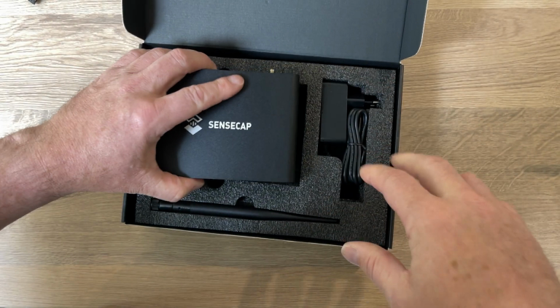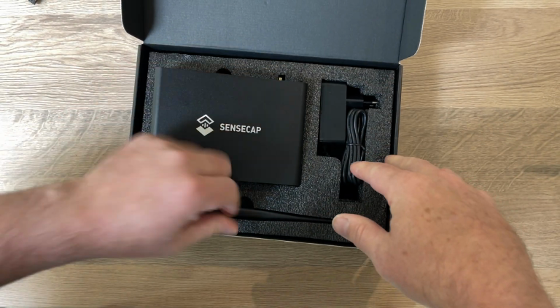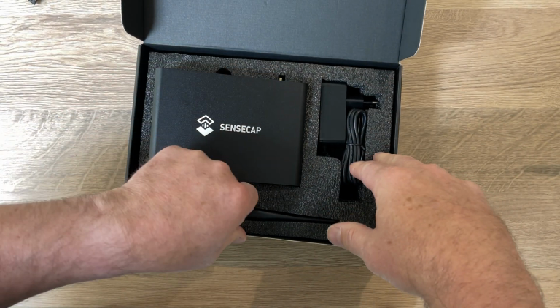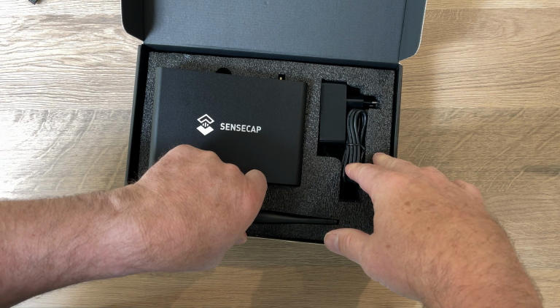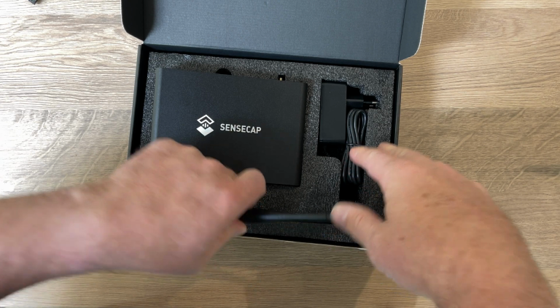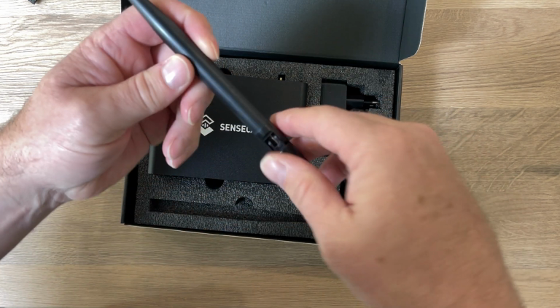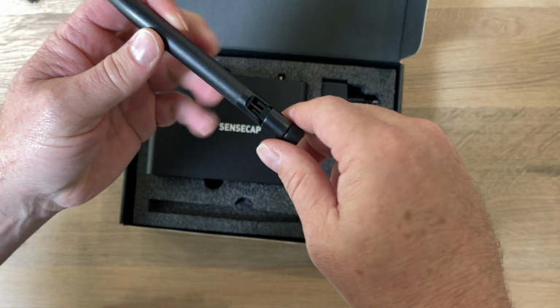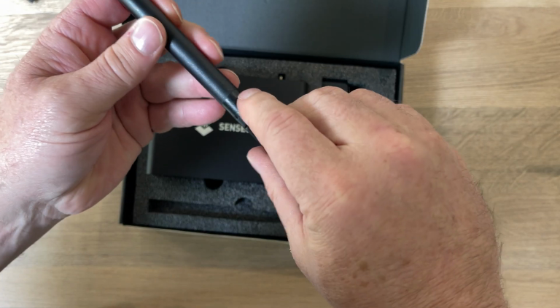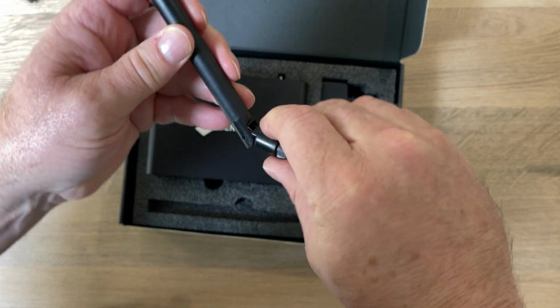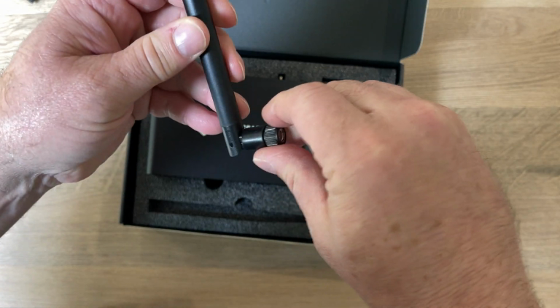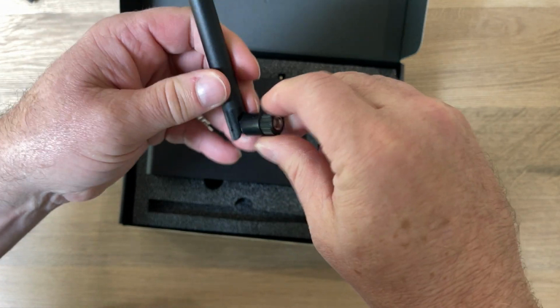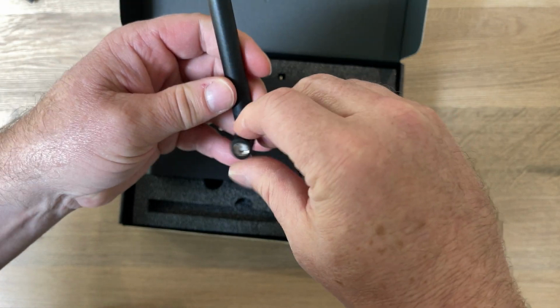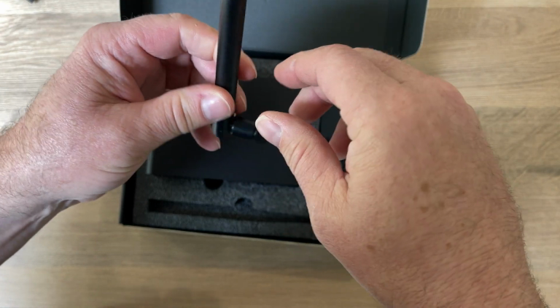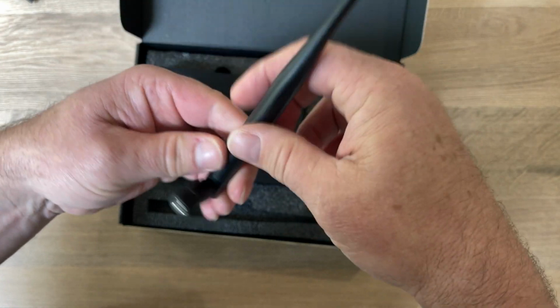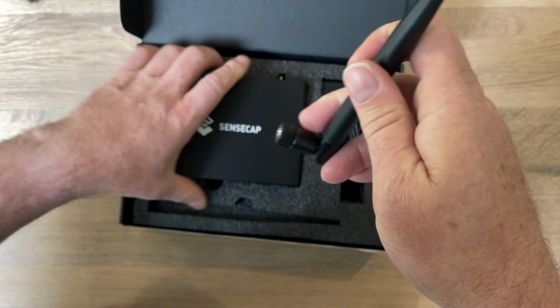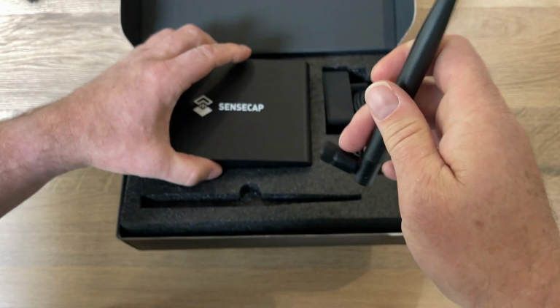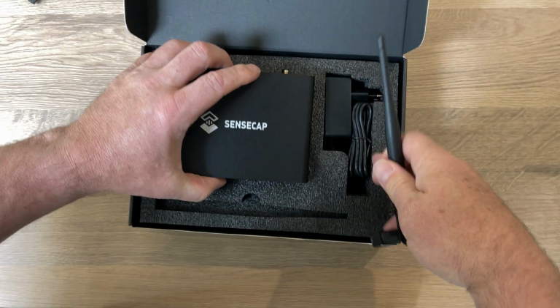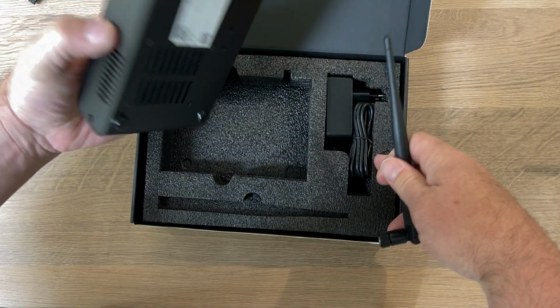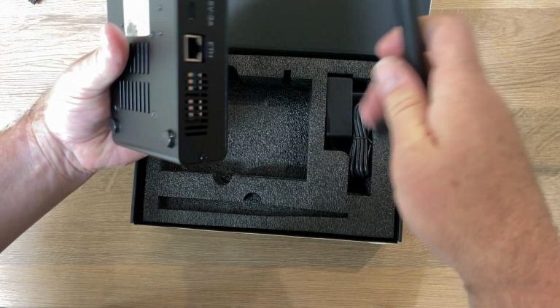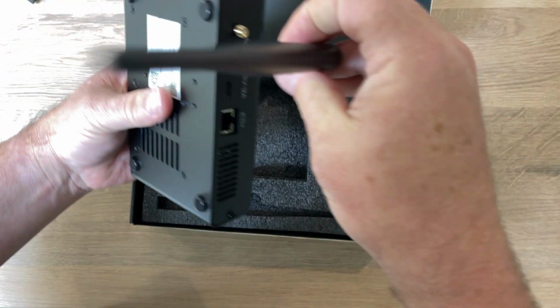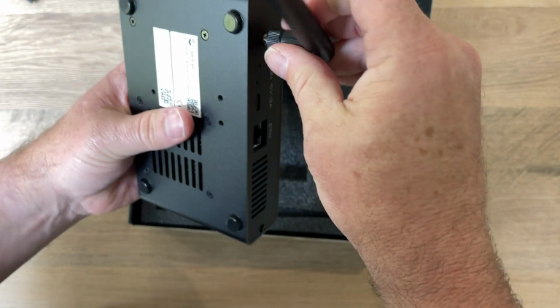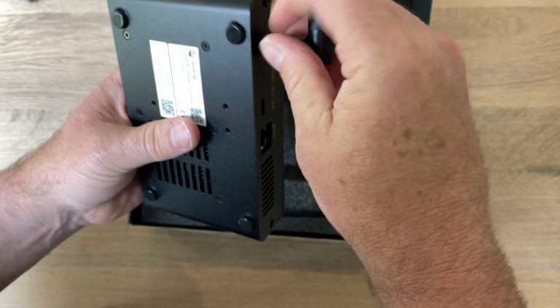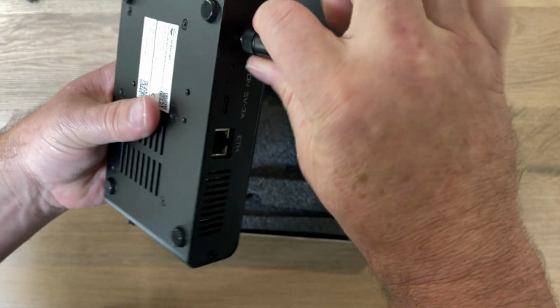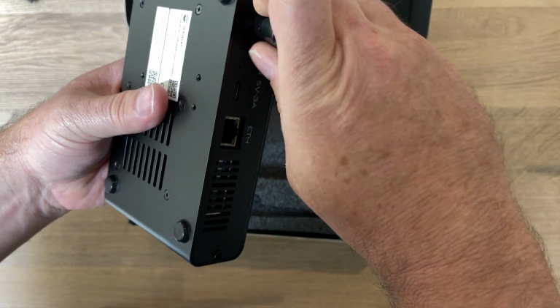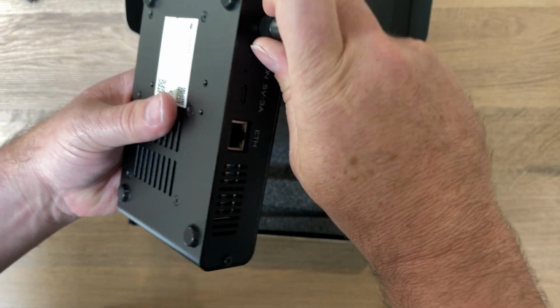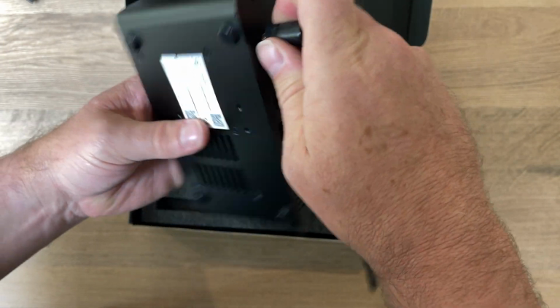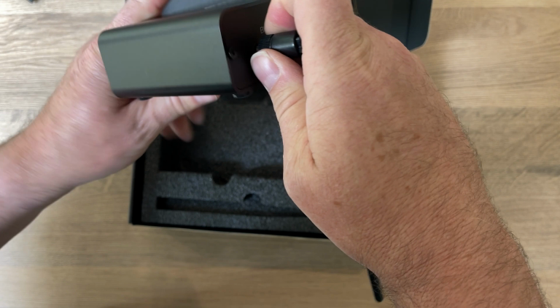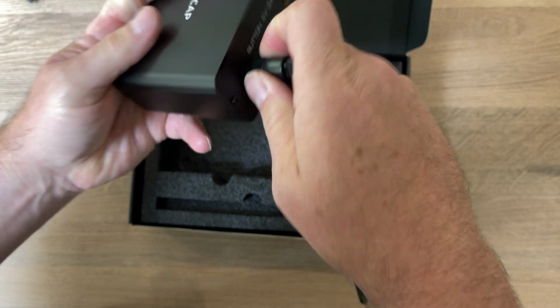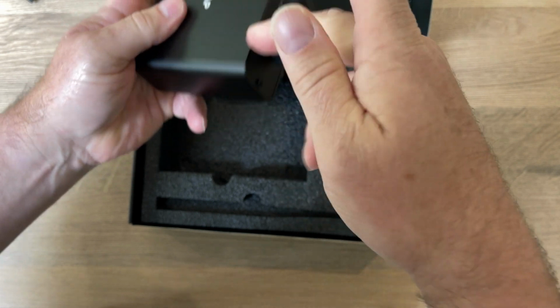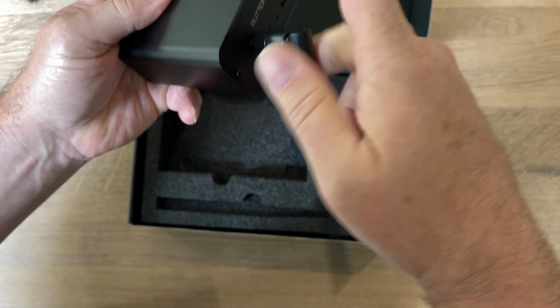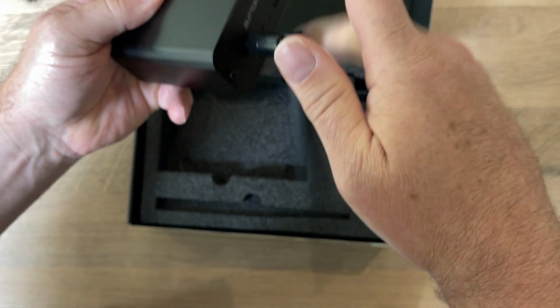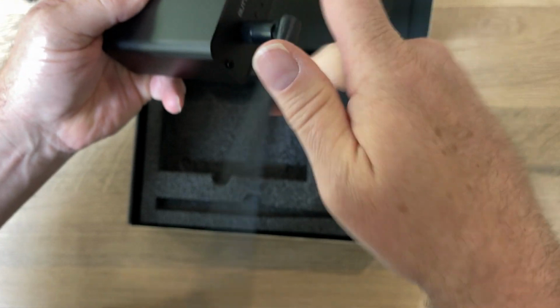Now I believe this is a 2.8 DBI antenna, which just simply connects in until about there.